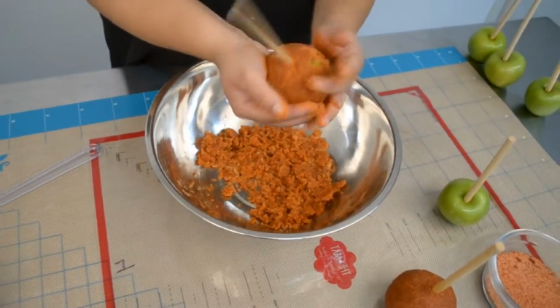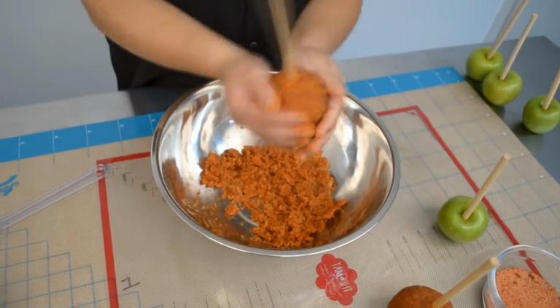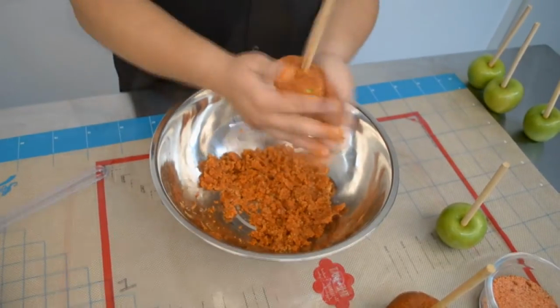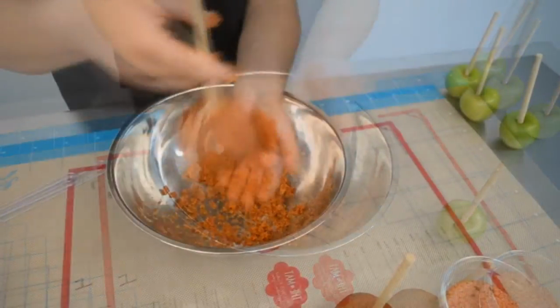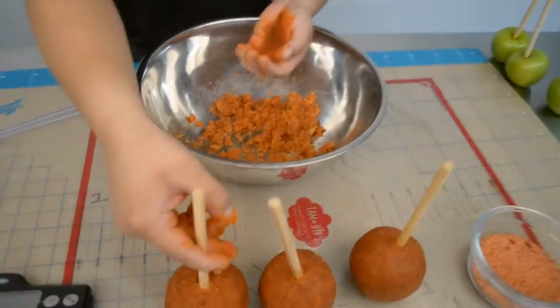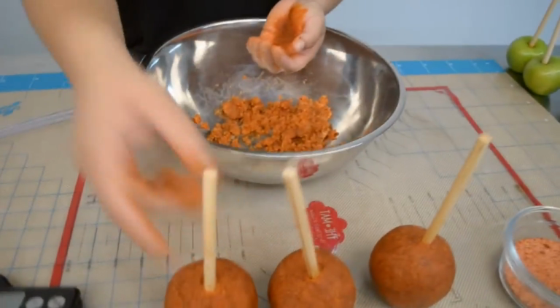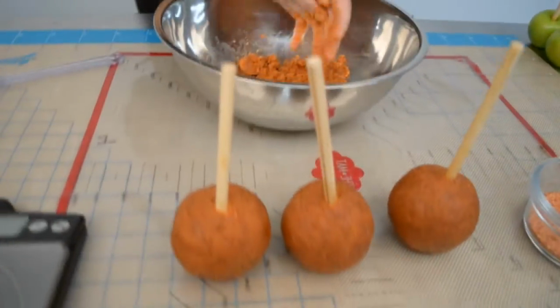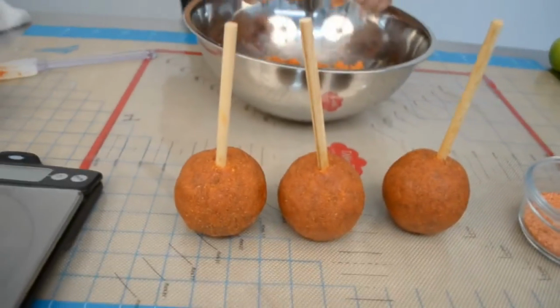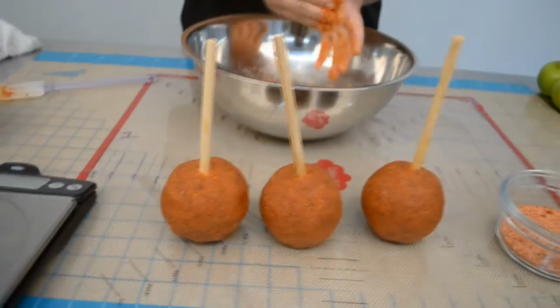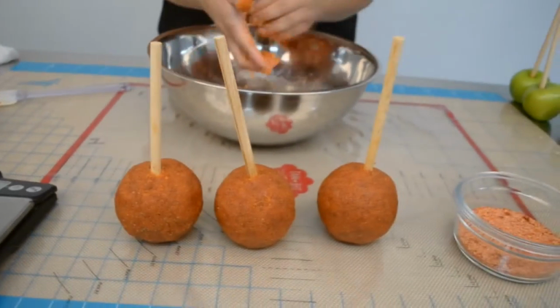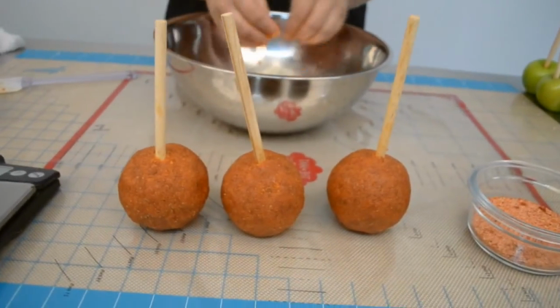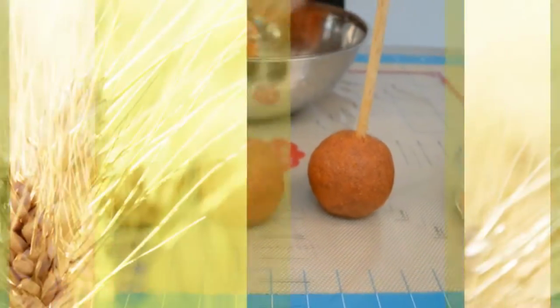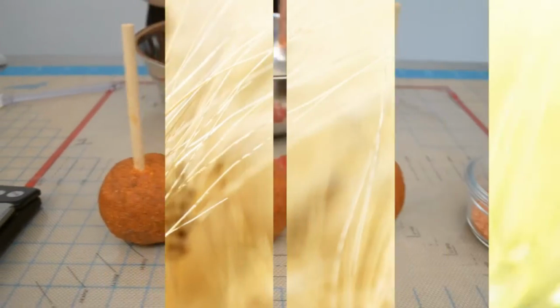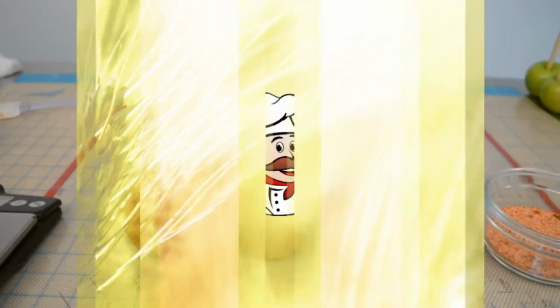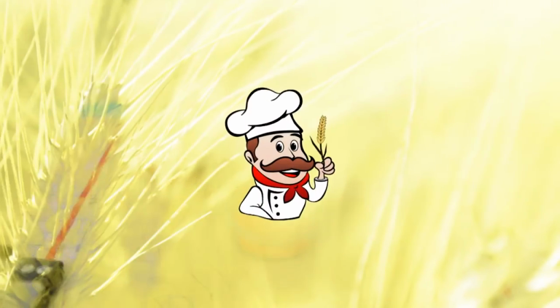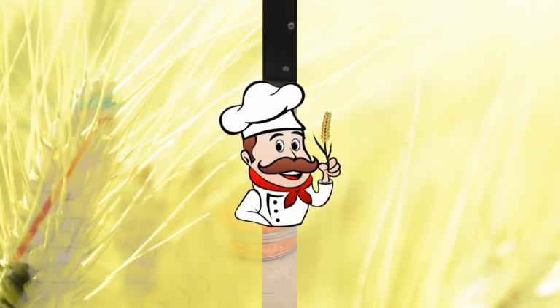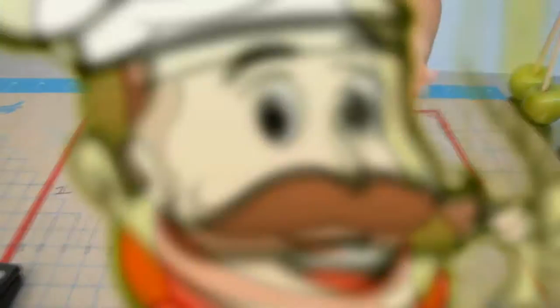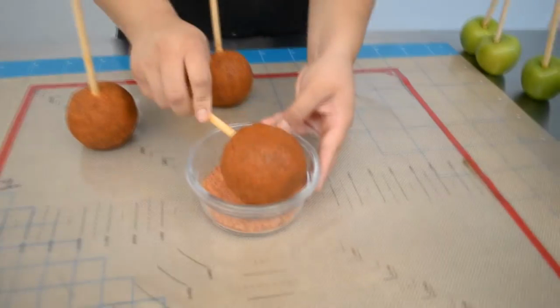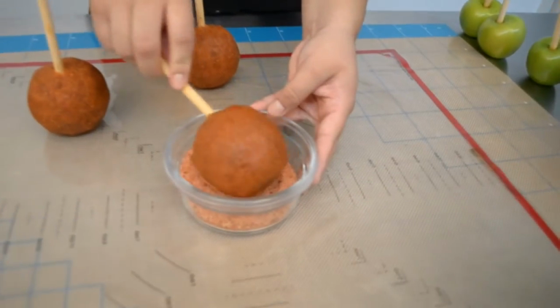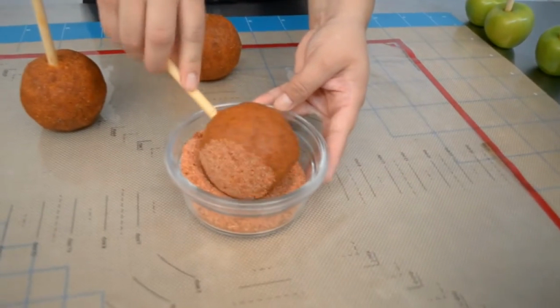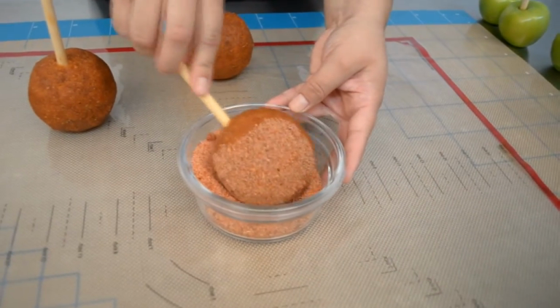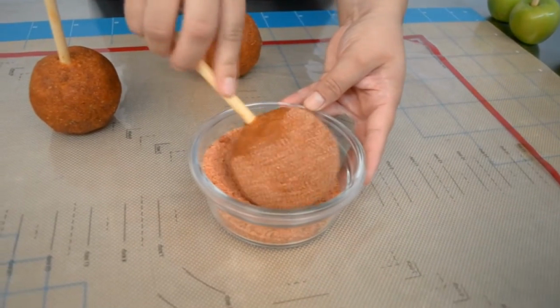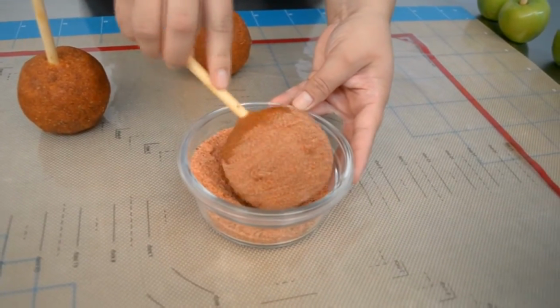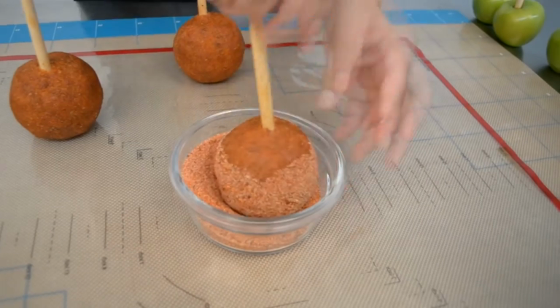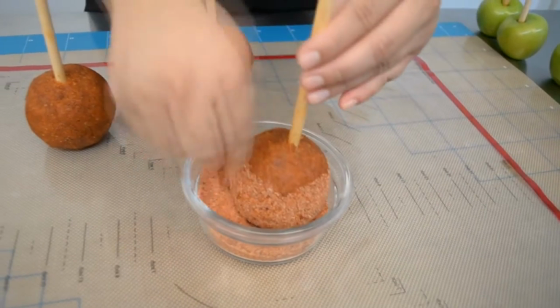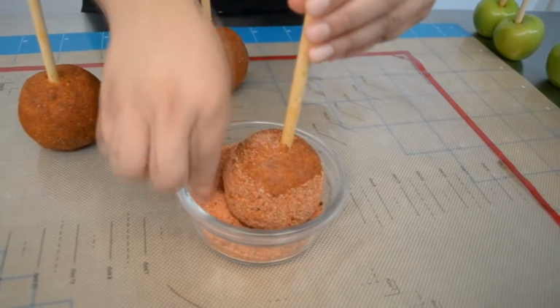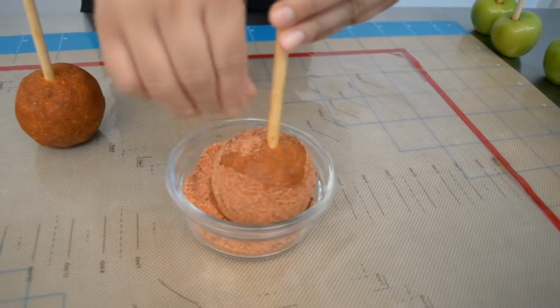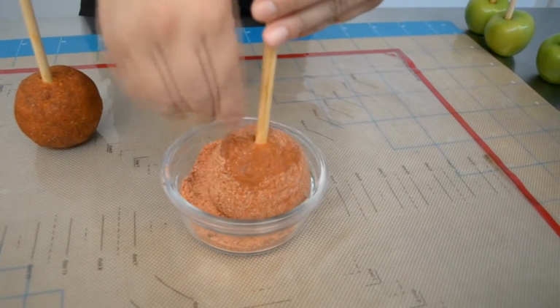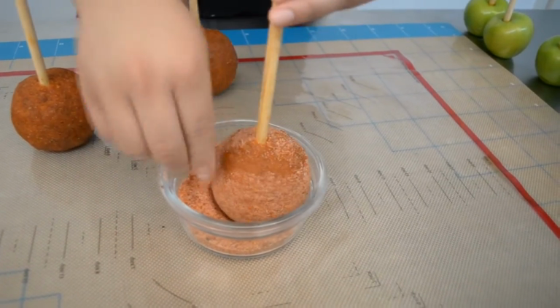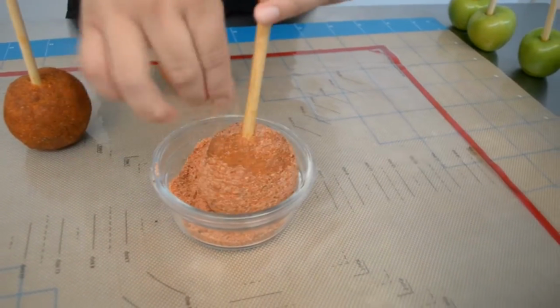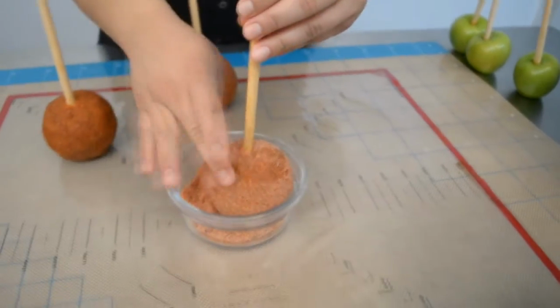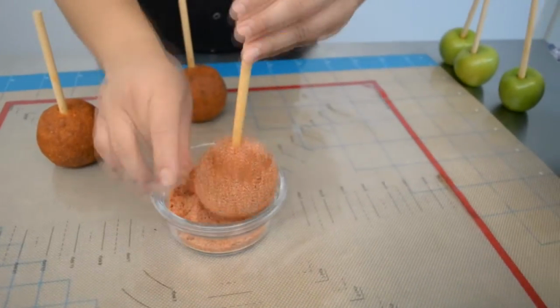It looks like we're almost done and they should look something like this. To finish off the apple, take some granulated sugar or your favorite chili powder and put it all around for a decorative finish and extra flavor.